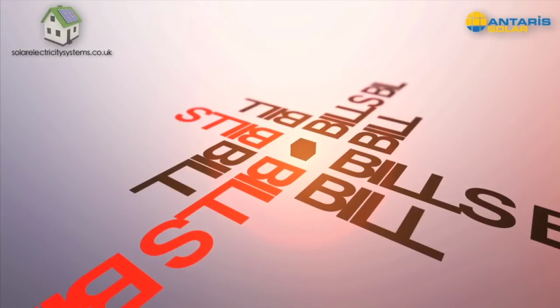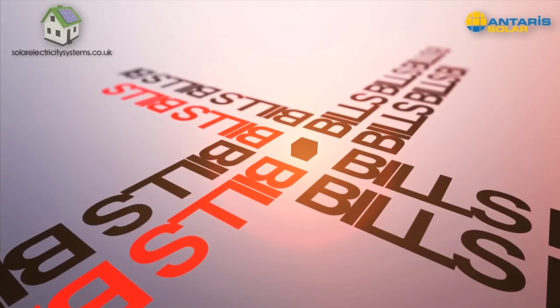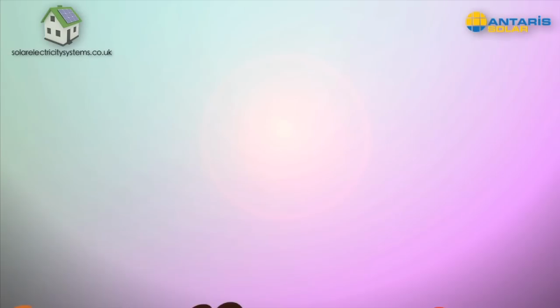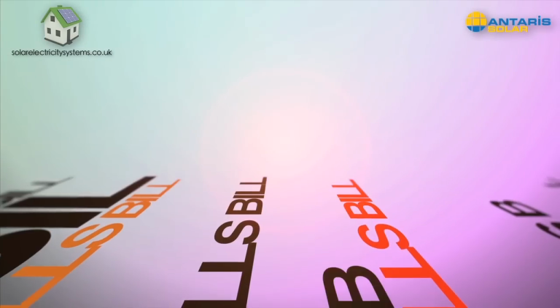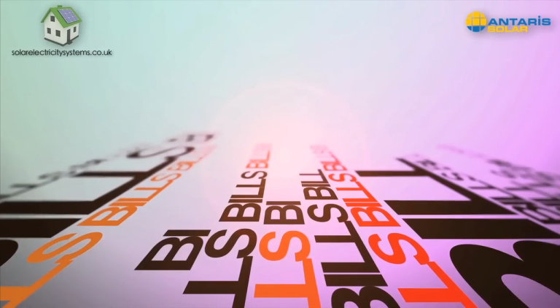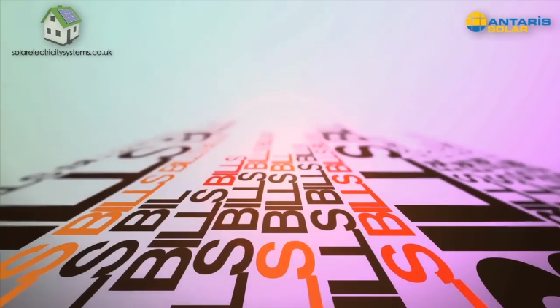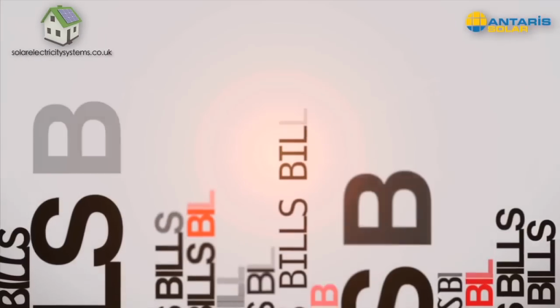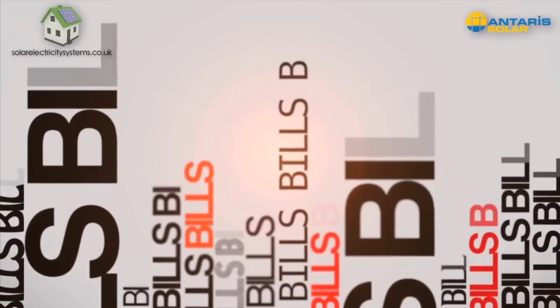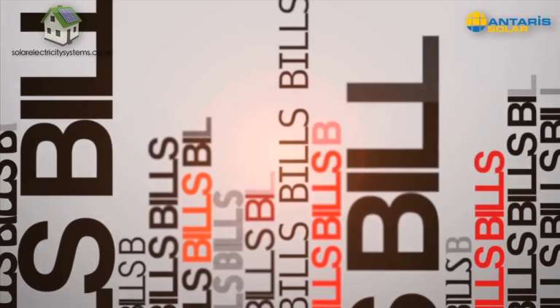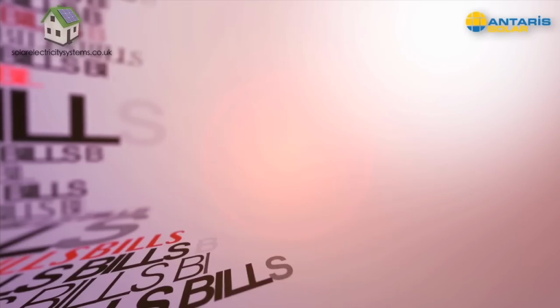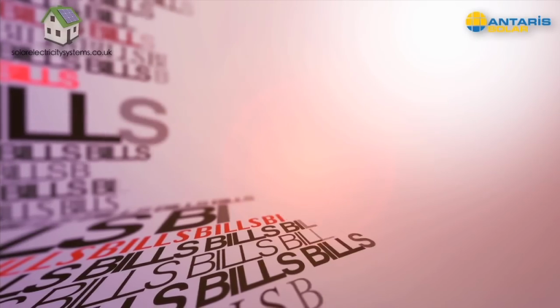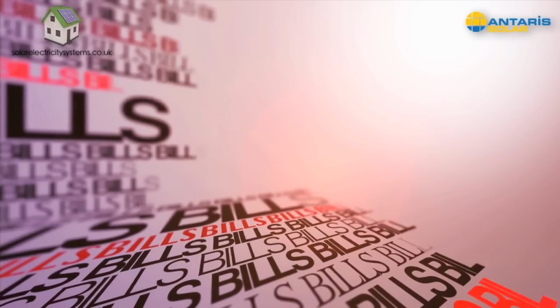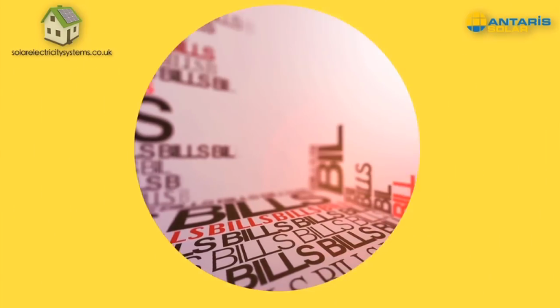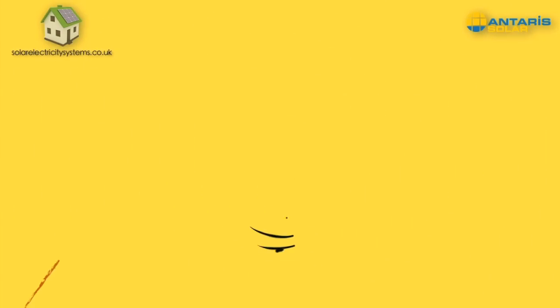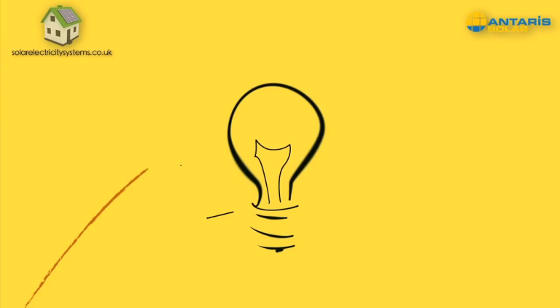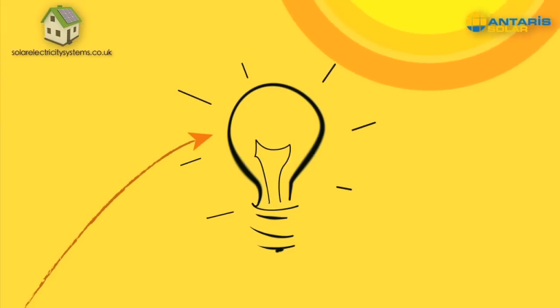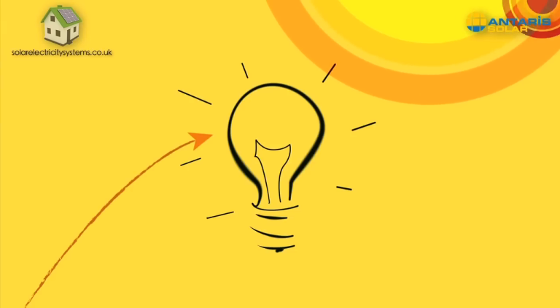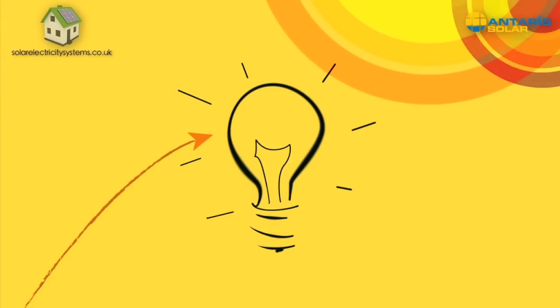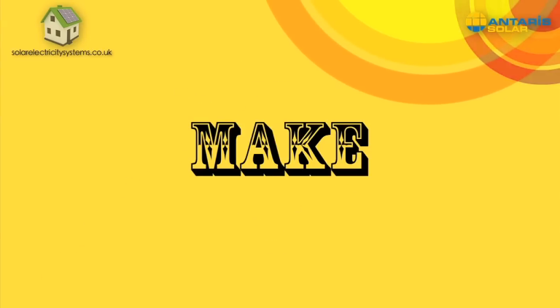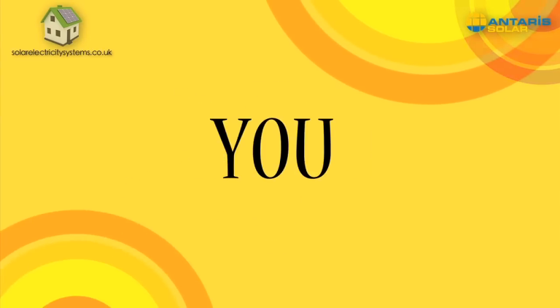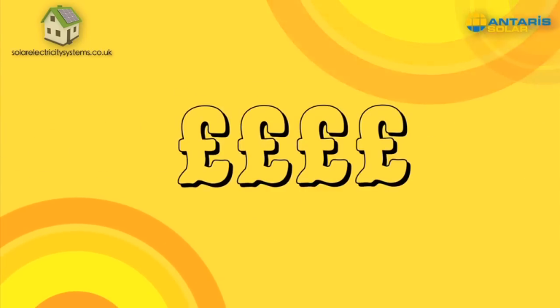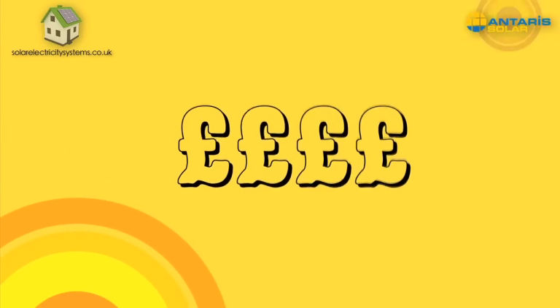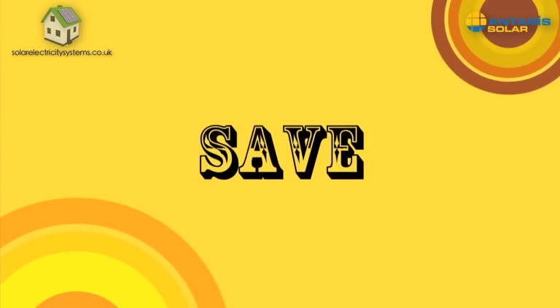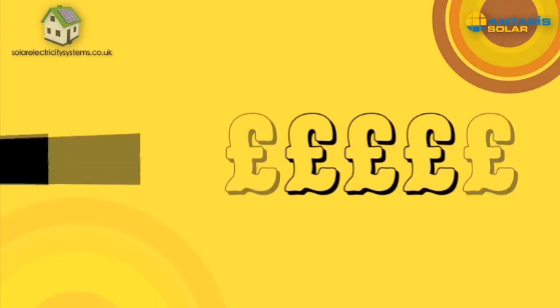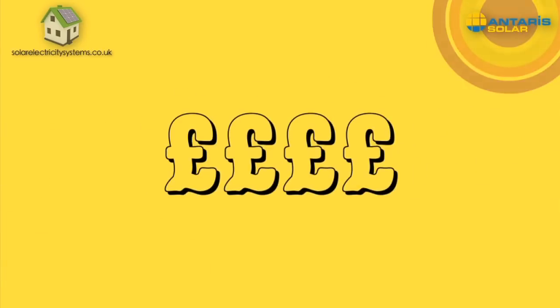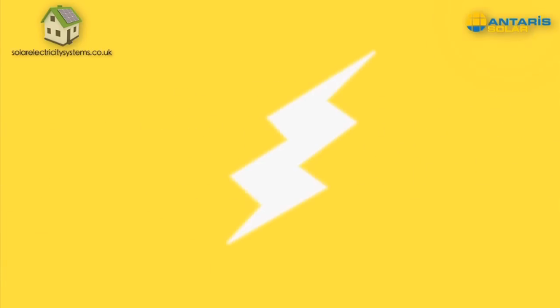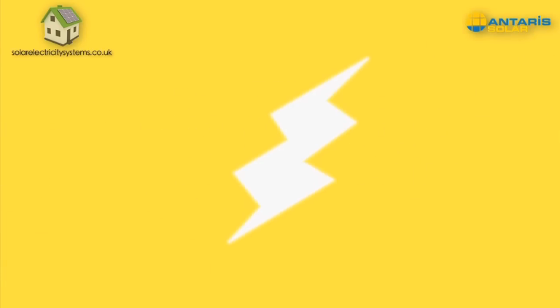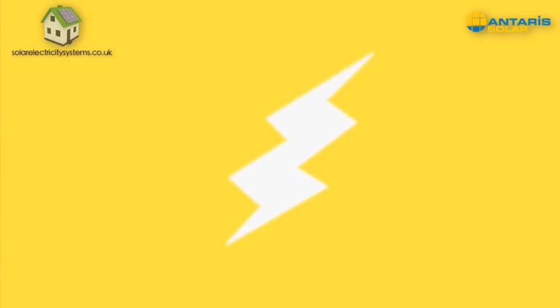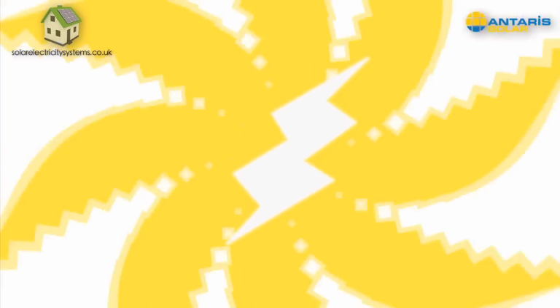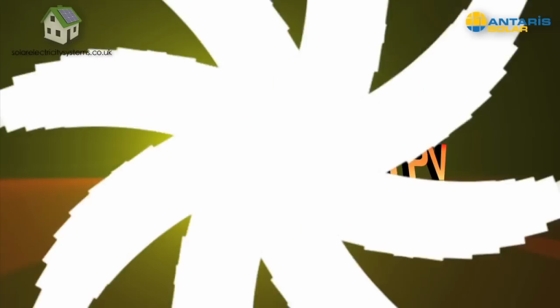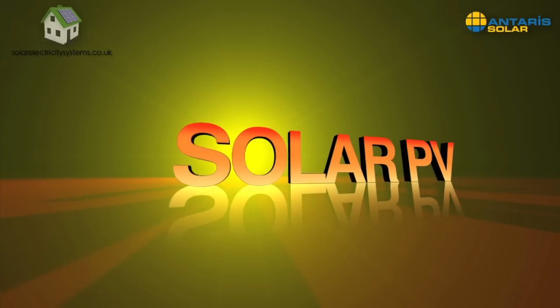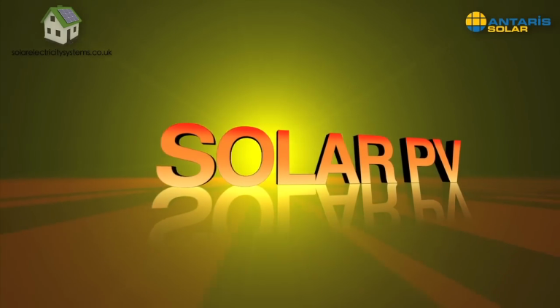Bills, bills, bills — sometimes it seems like everyone's out to spend your hard-earned cash. Well, we'd like to tell you about a bright idea that could make you money and save you money on your electricity bills. It's called solar PV.